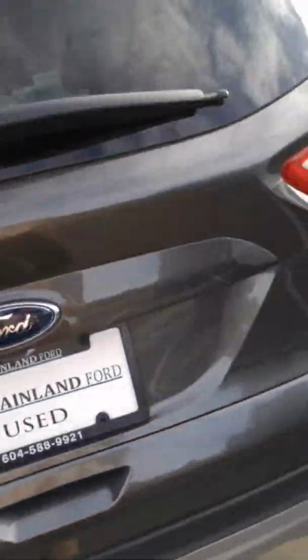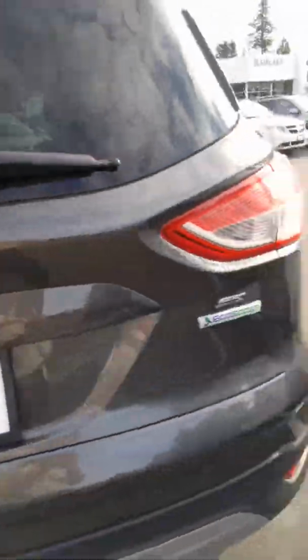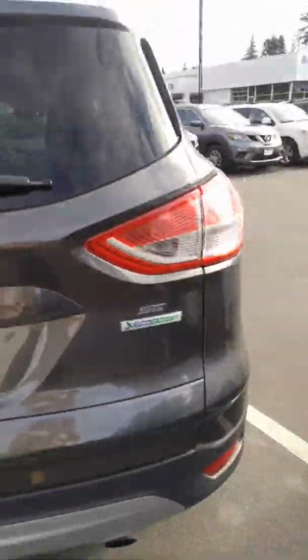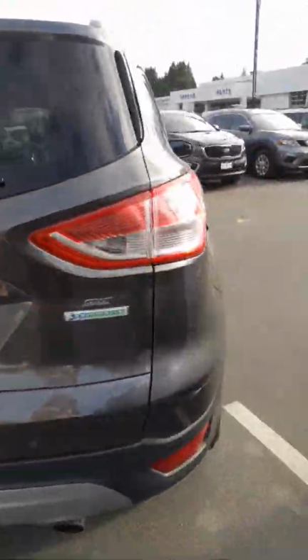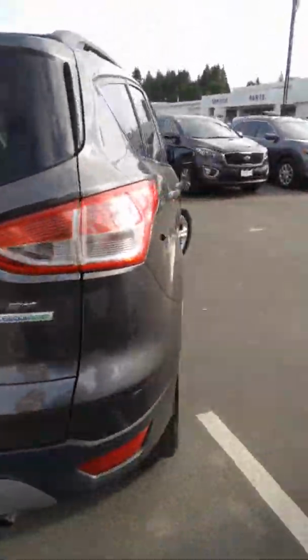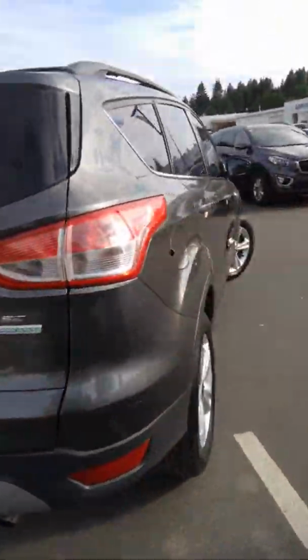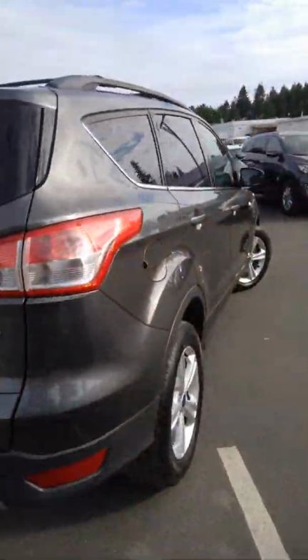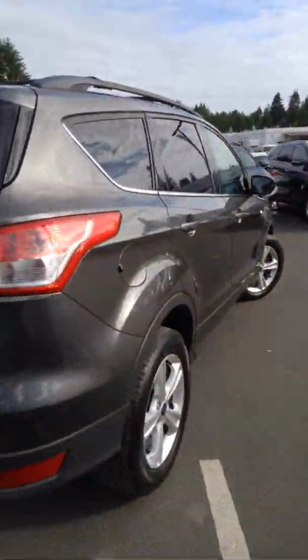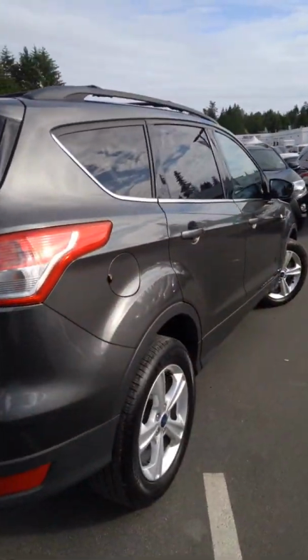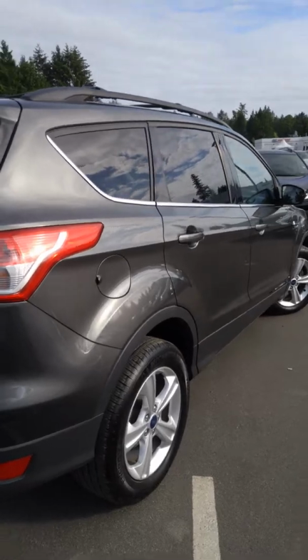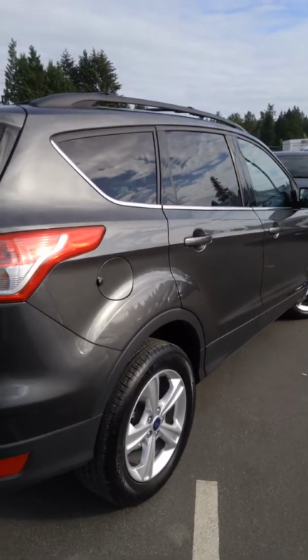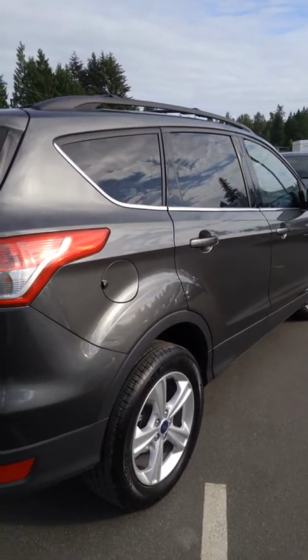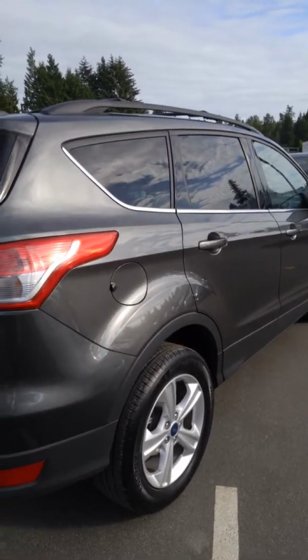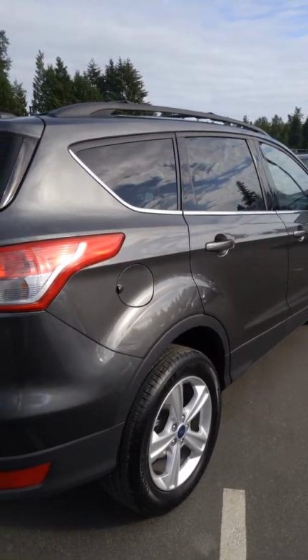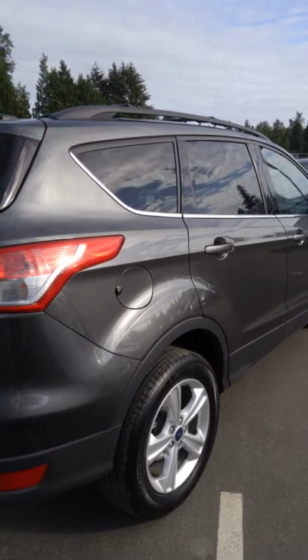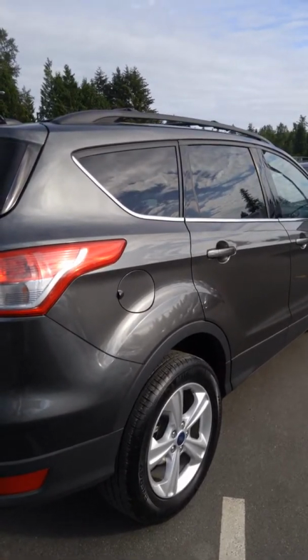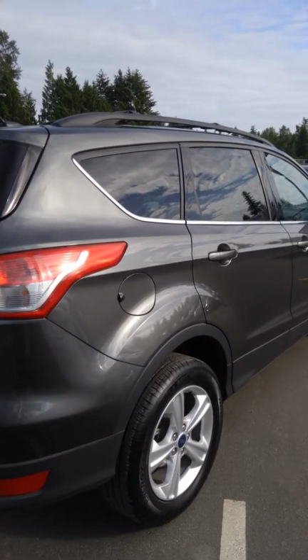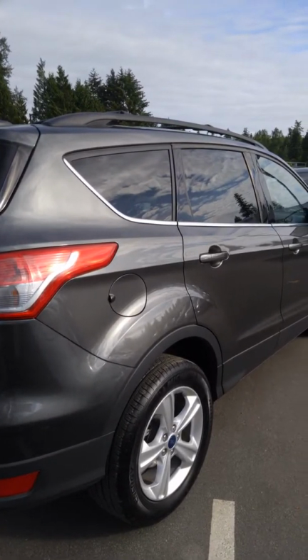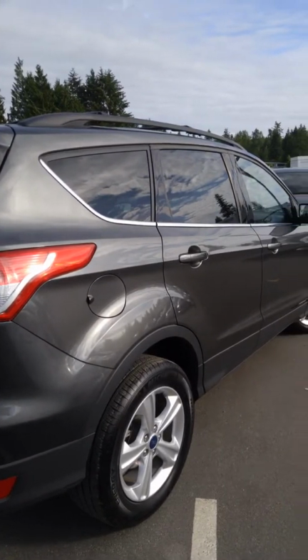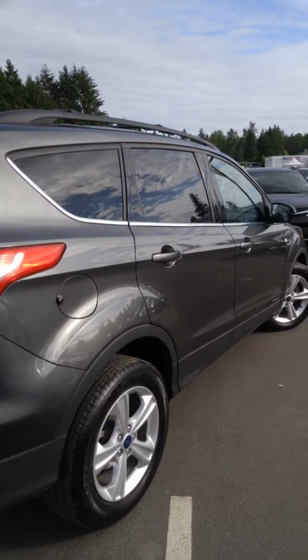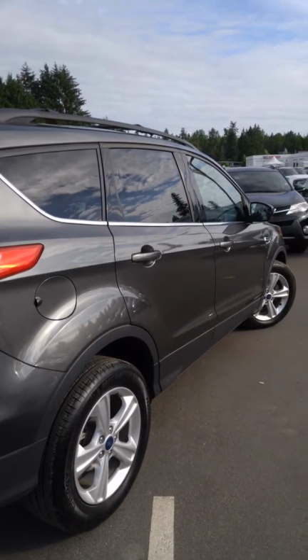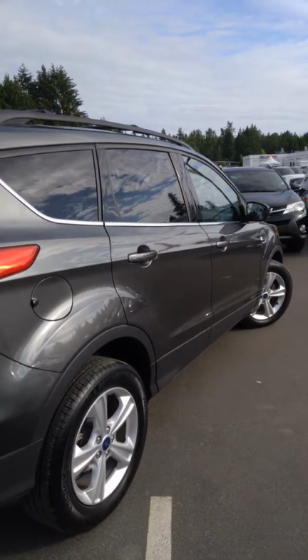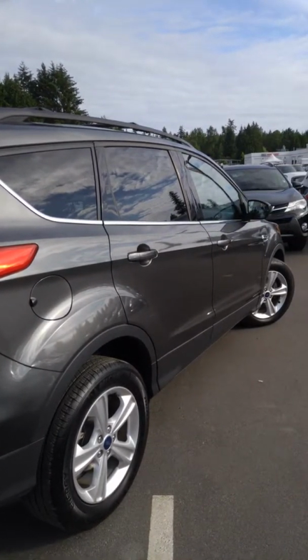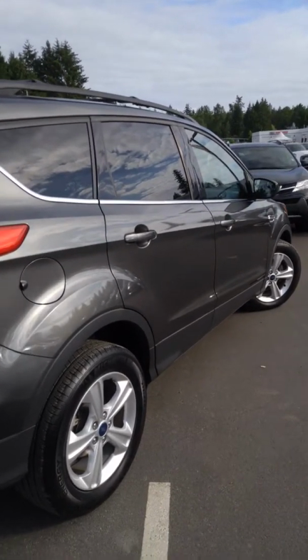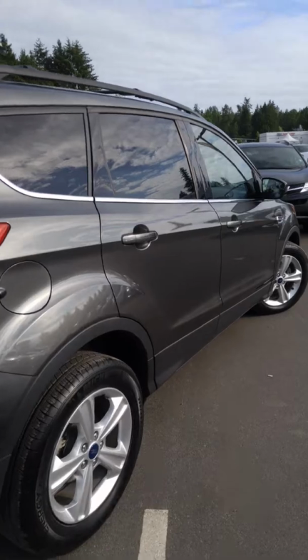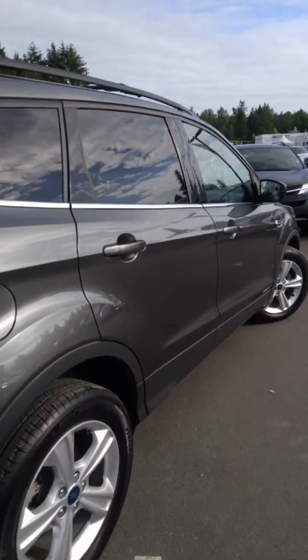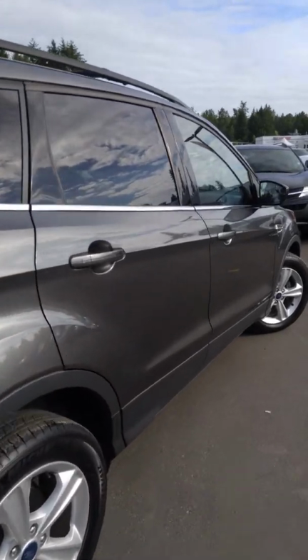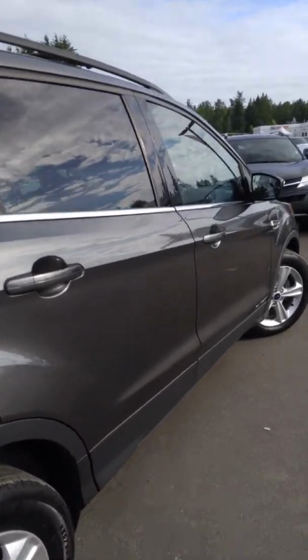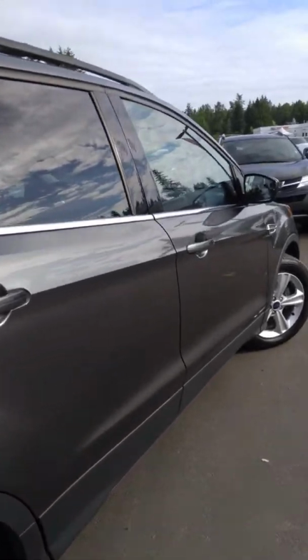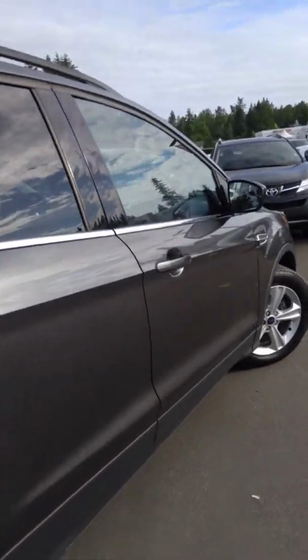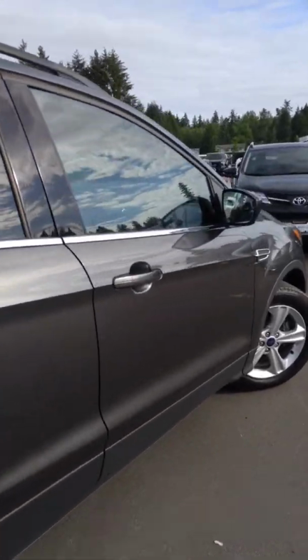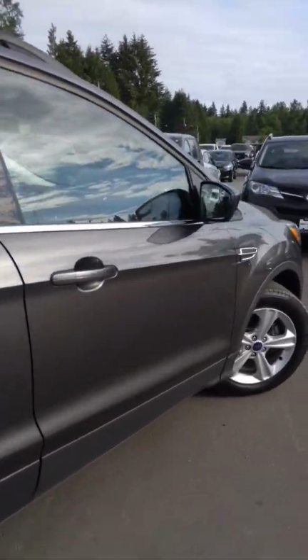I'll give you a little view of this side. Really clean — I don't see a dent or a ding on here. It's just sweet. Somebody took really nice care of this.